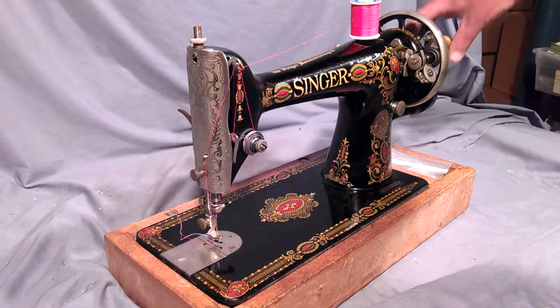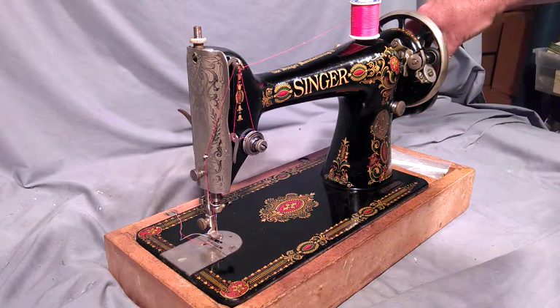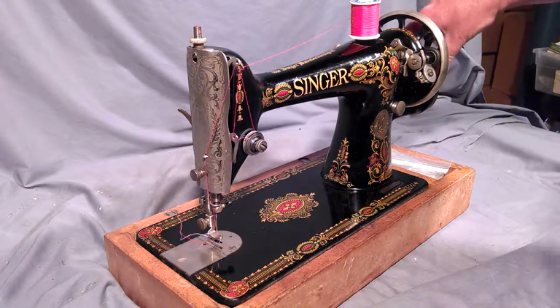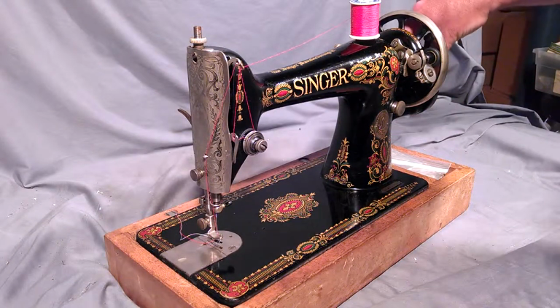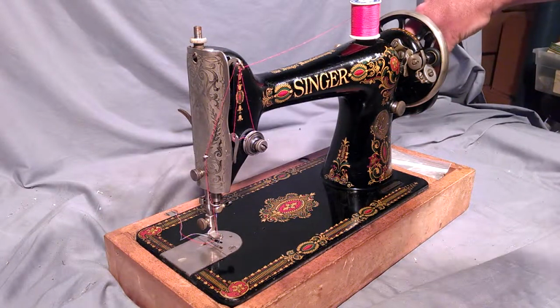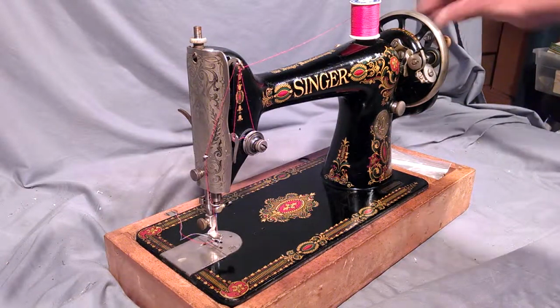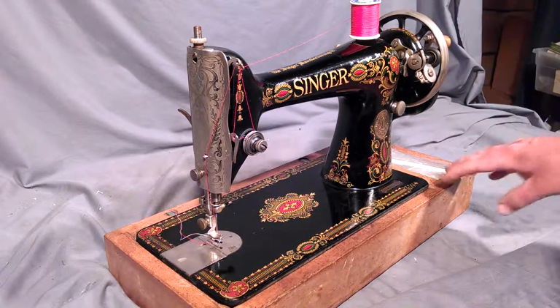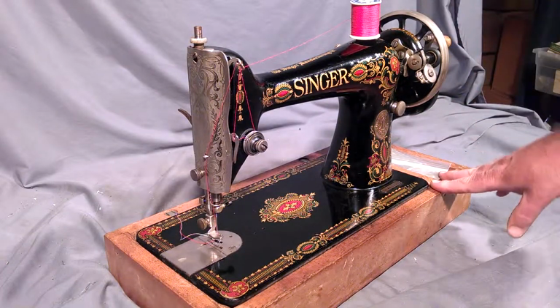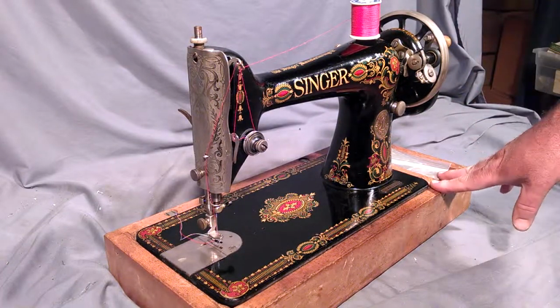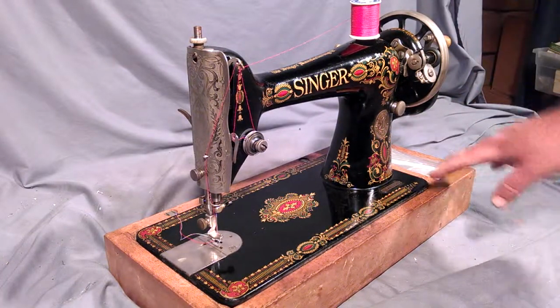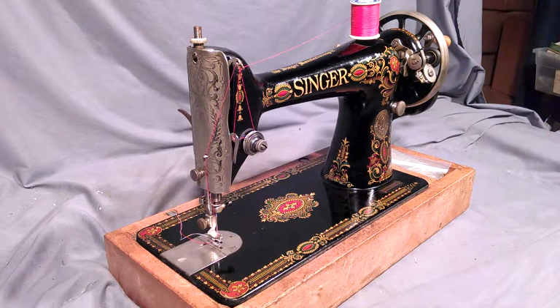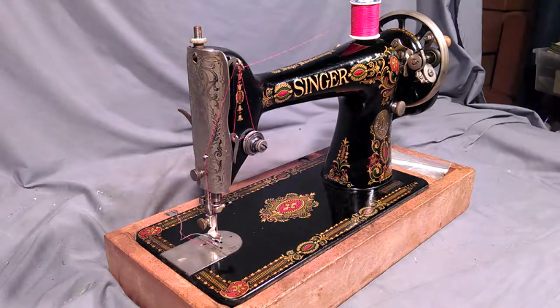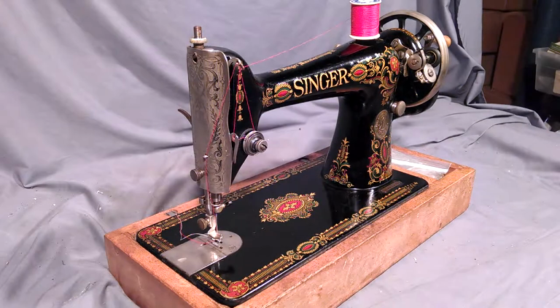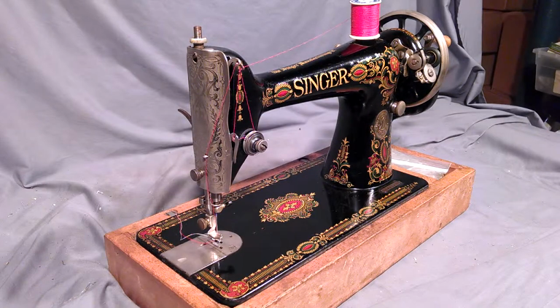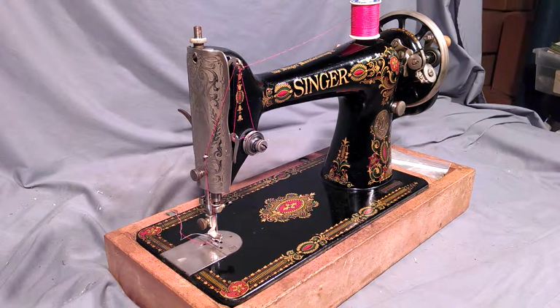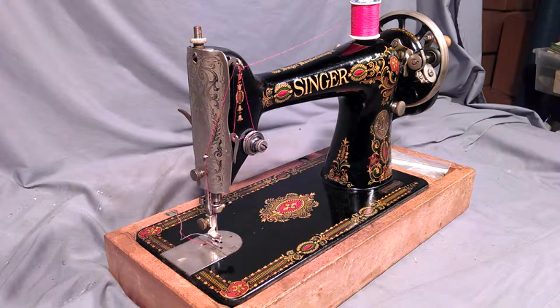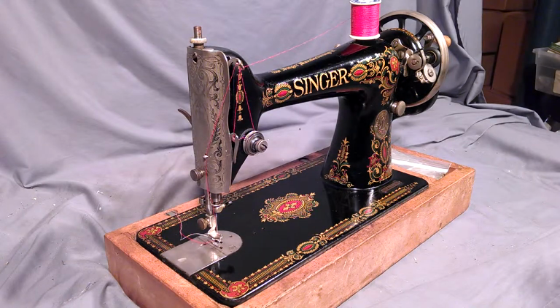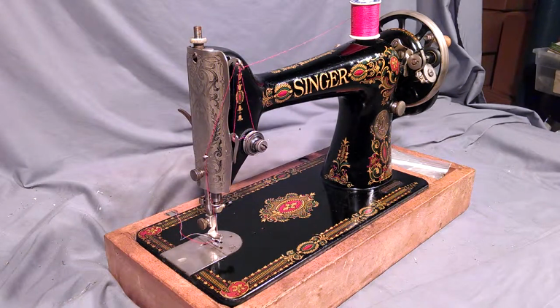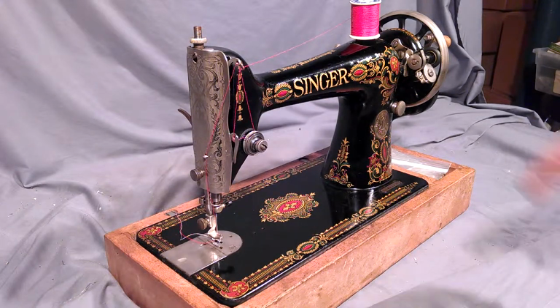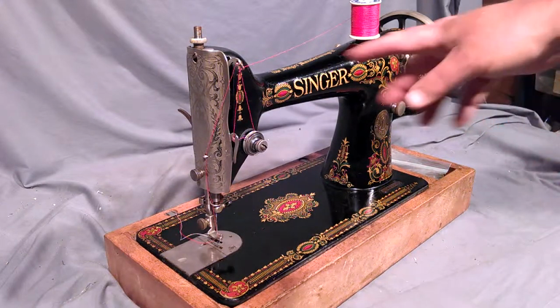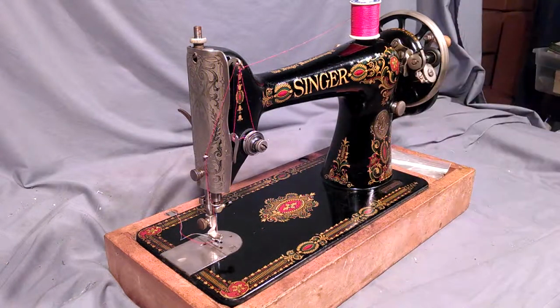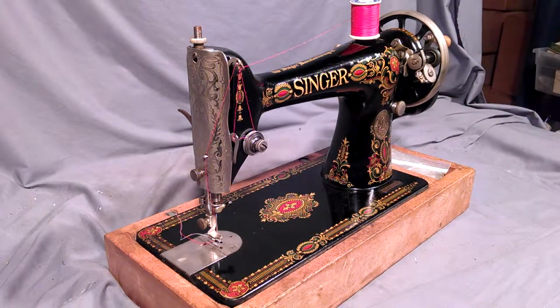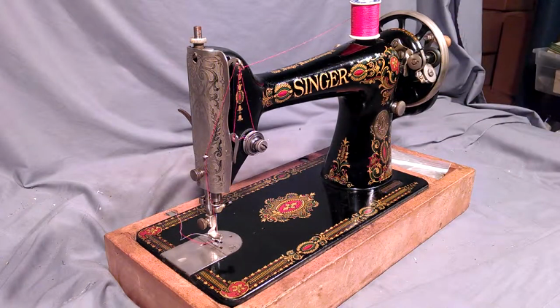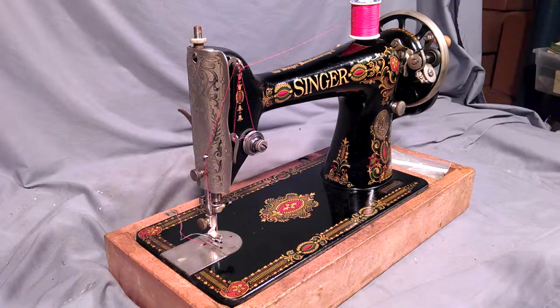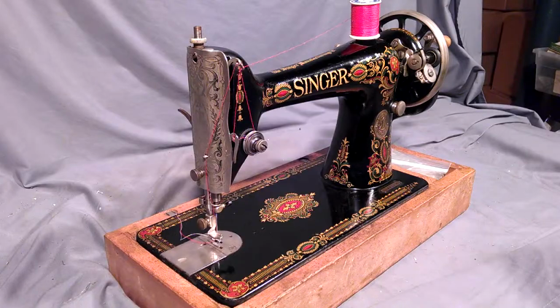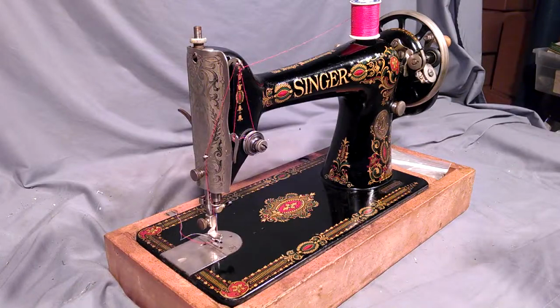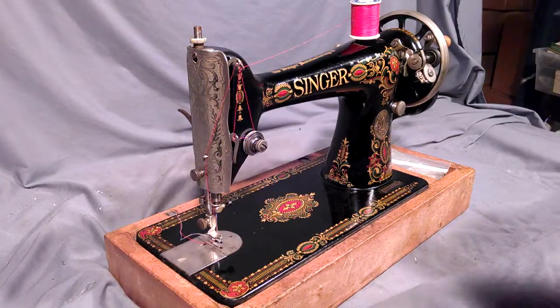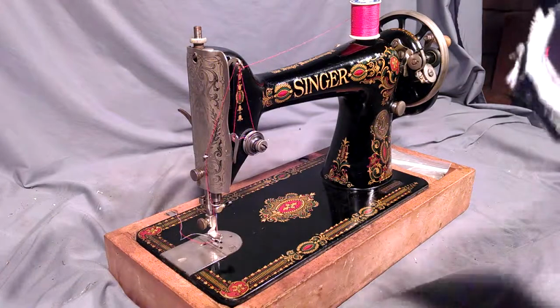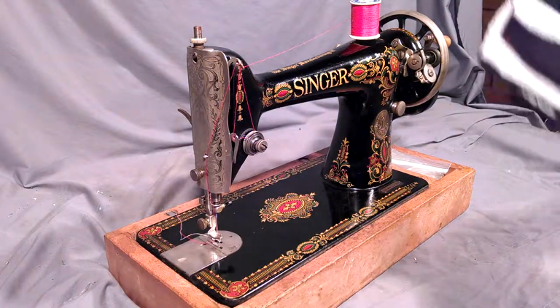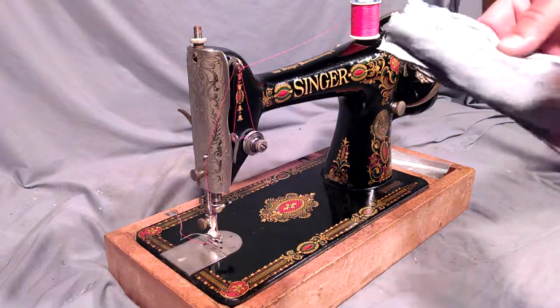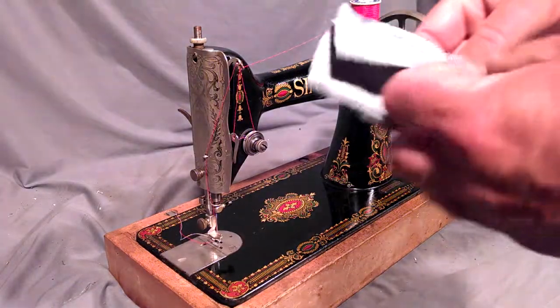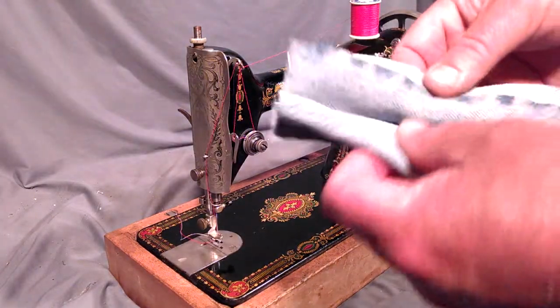This is my hand crank — it does not come with the machine, and neither does the base. These are for demonstration purposes only. The machine's got pretty good decals and a fair shine, and I'm just going to show you how well it works.